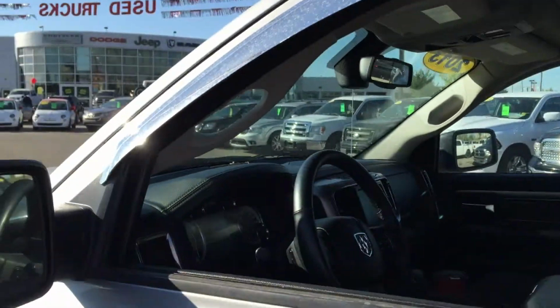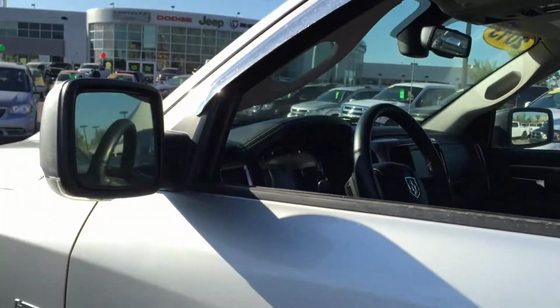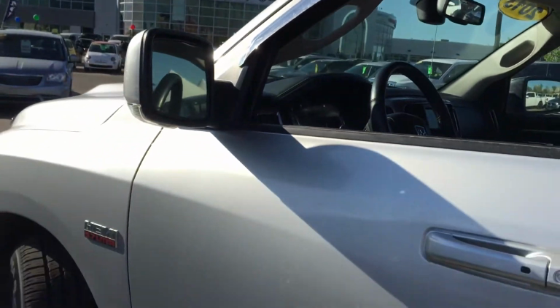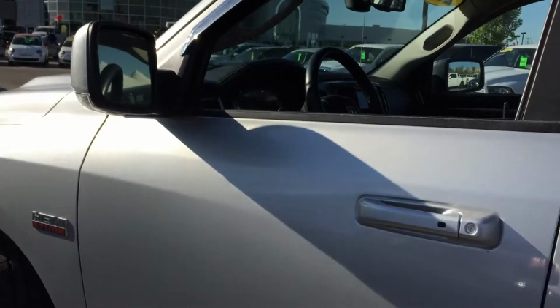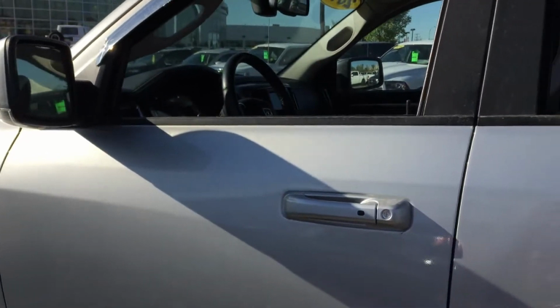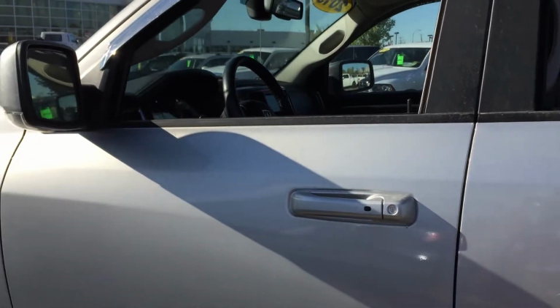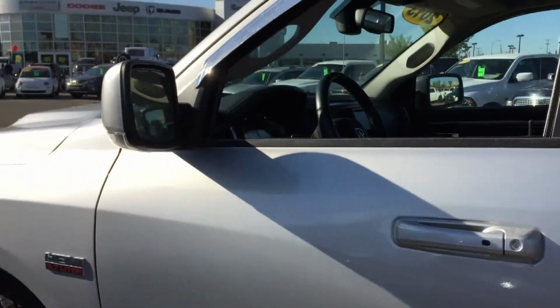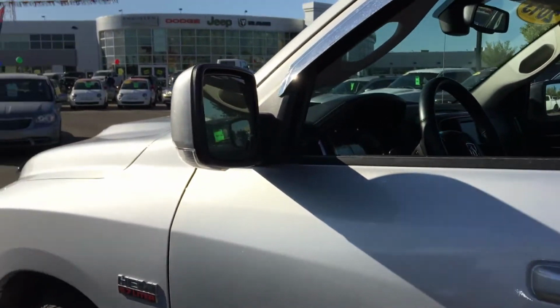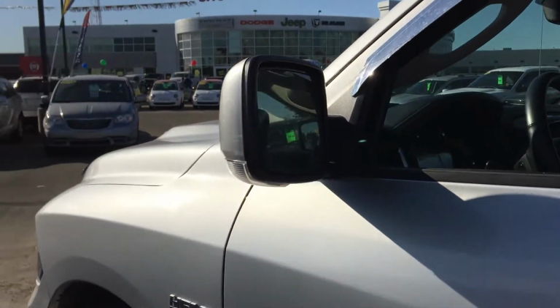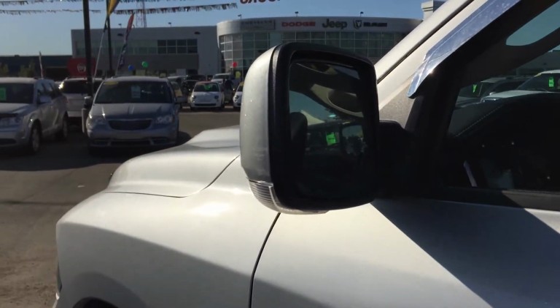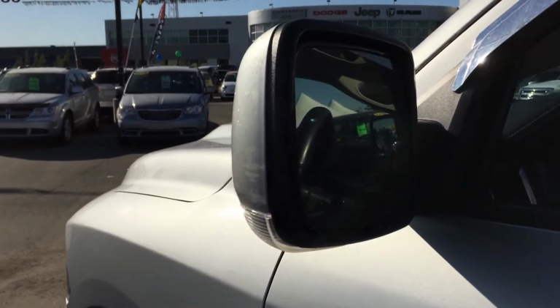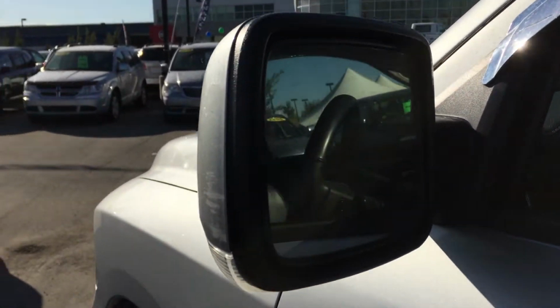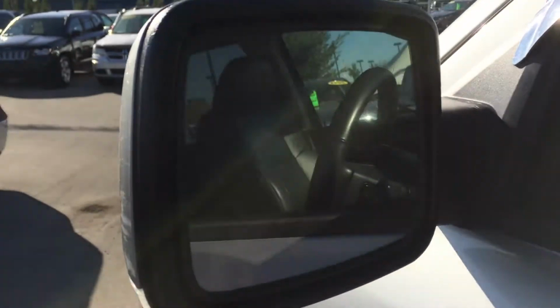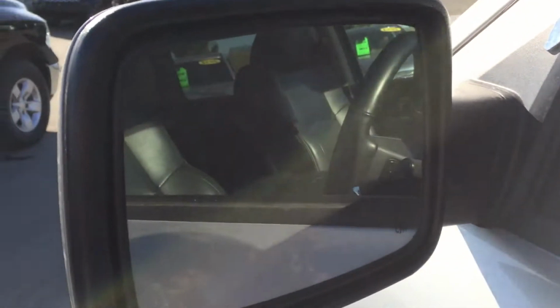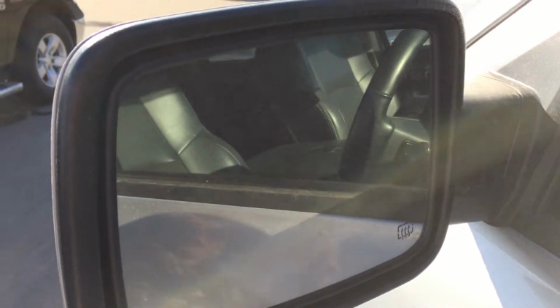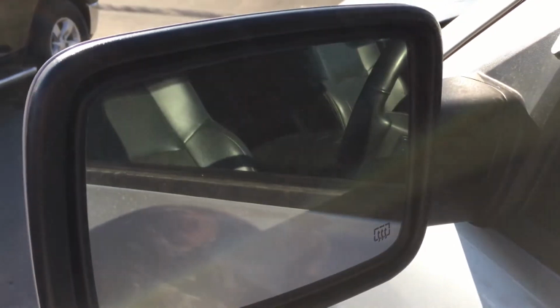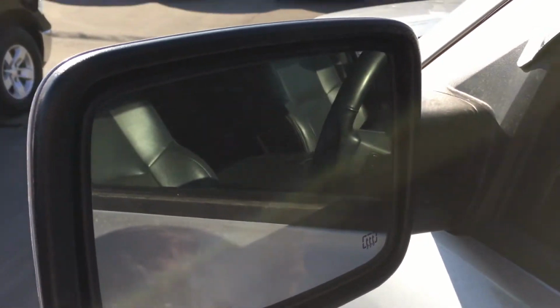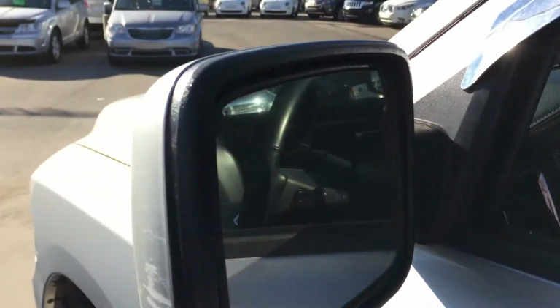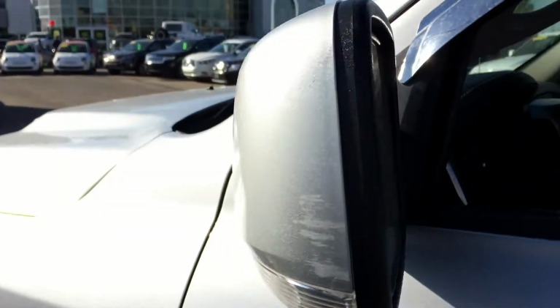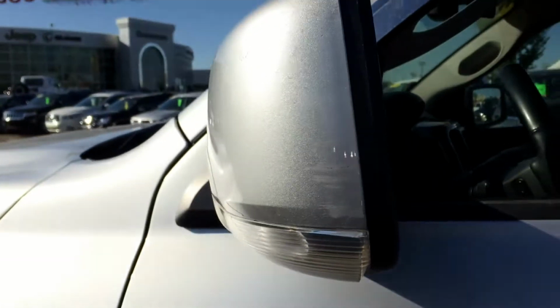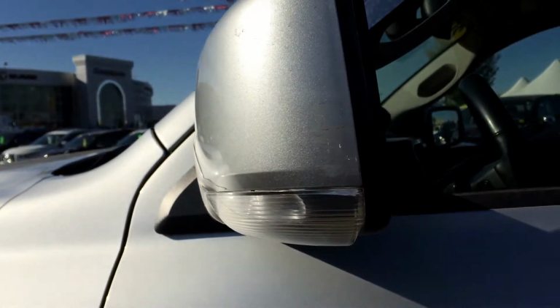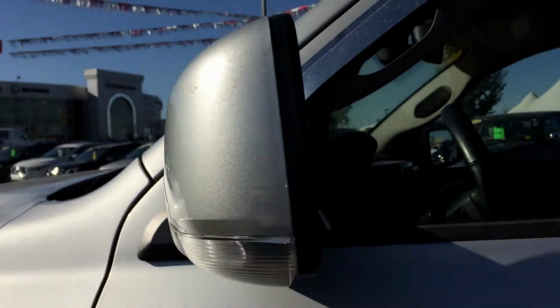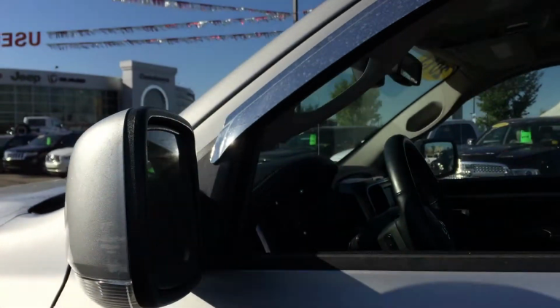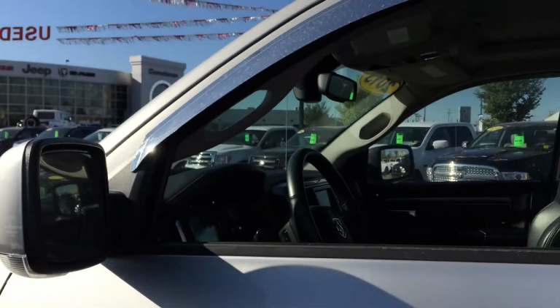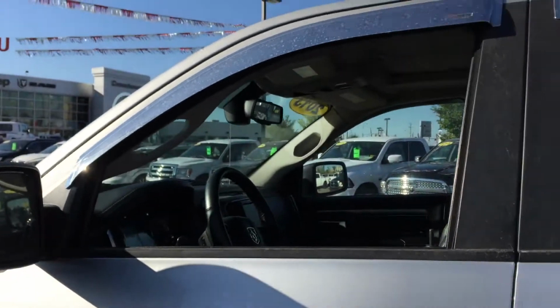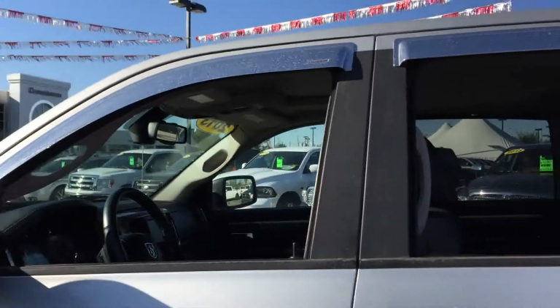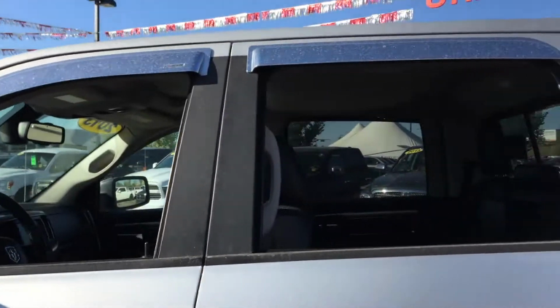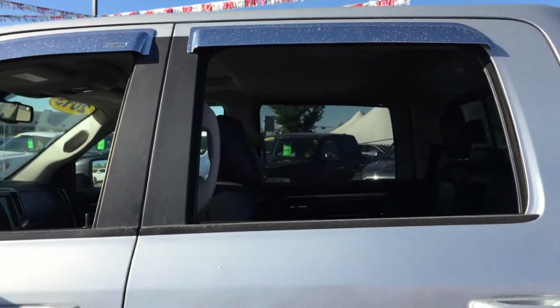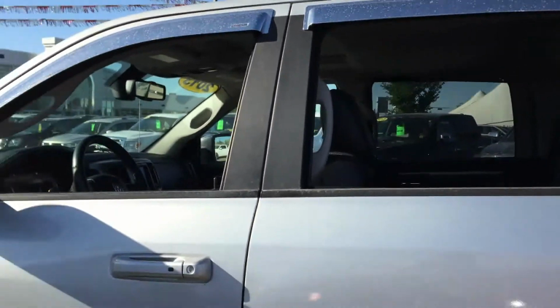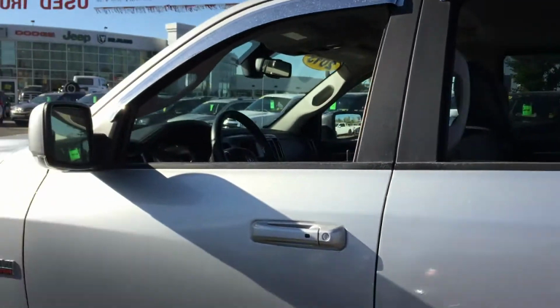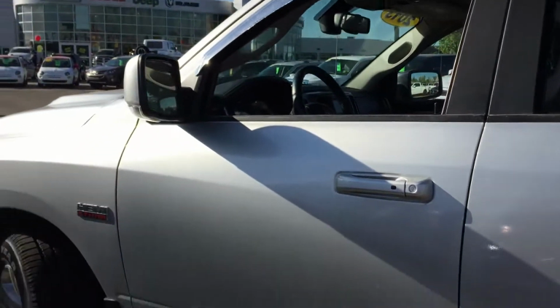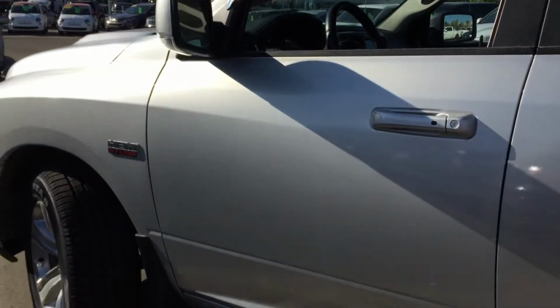These are Stampede rain visors — looks great. Right here we have our power folding side view mirrors. They are defrosted and they have the side indicator as well. There are some really great features inside the vehicle, so why don't you come with me.